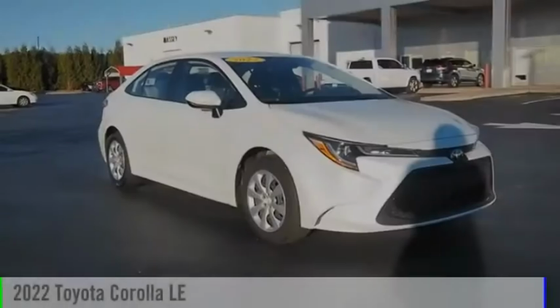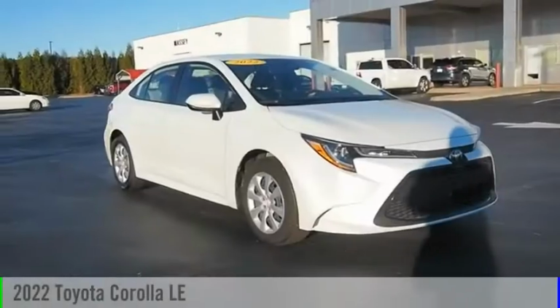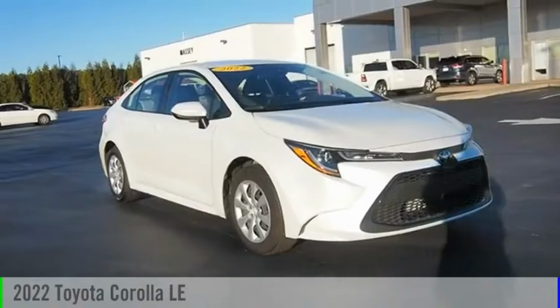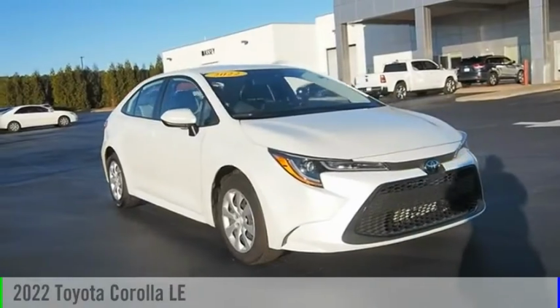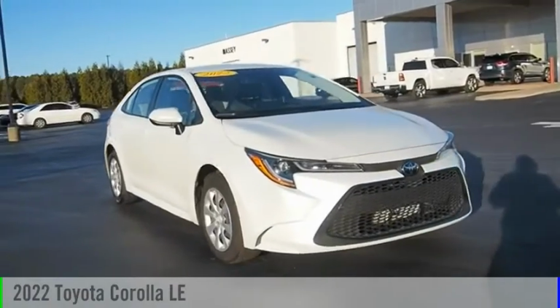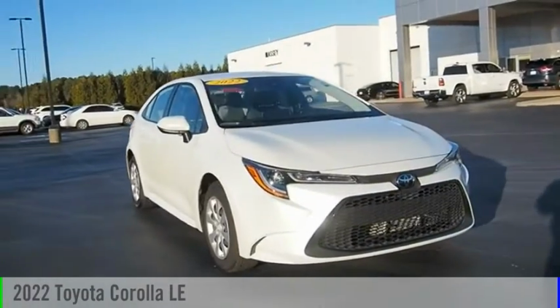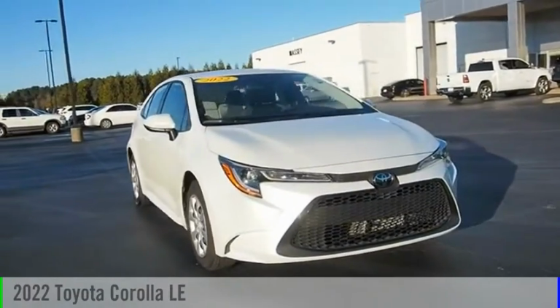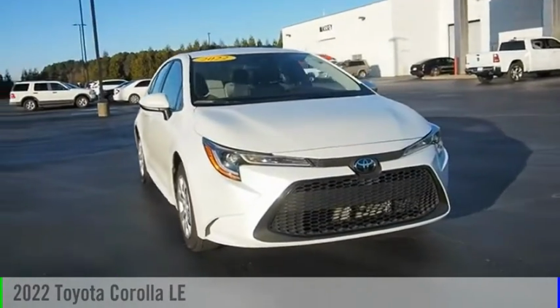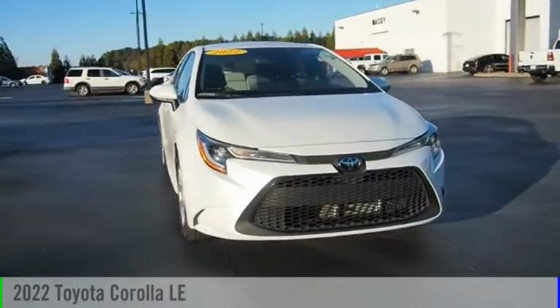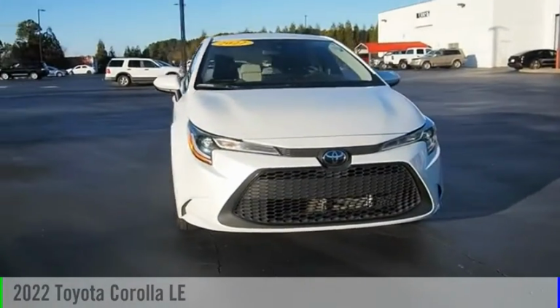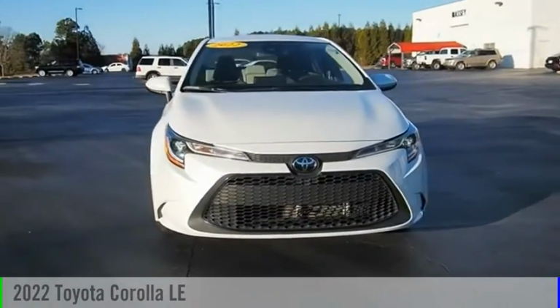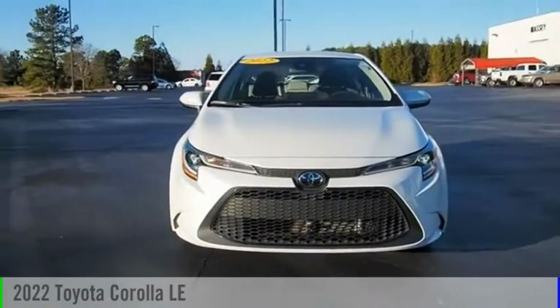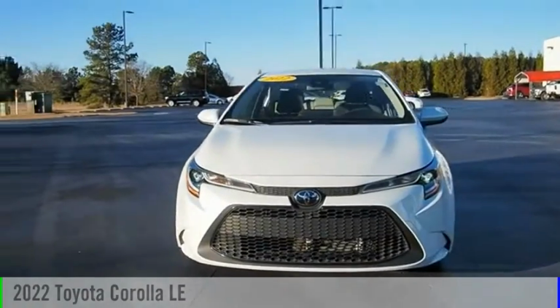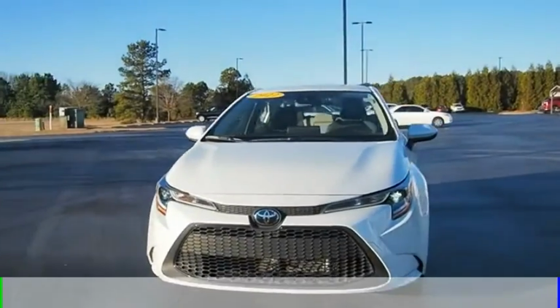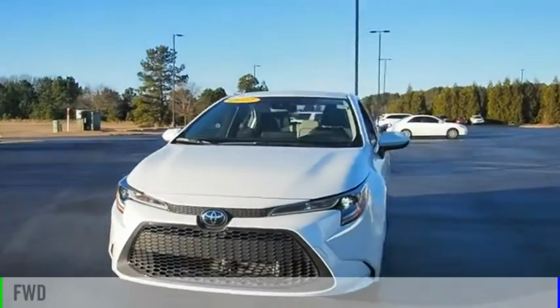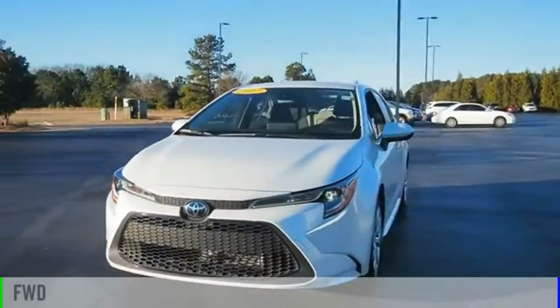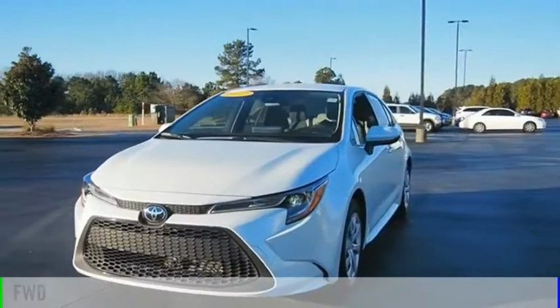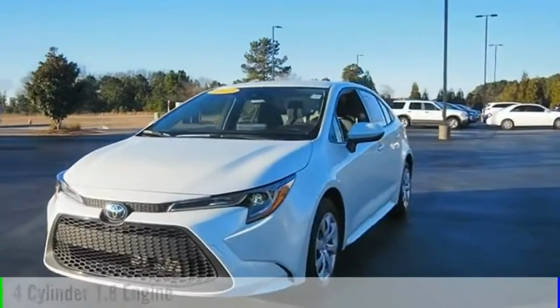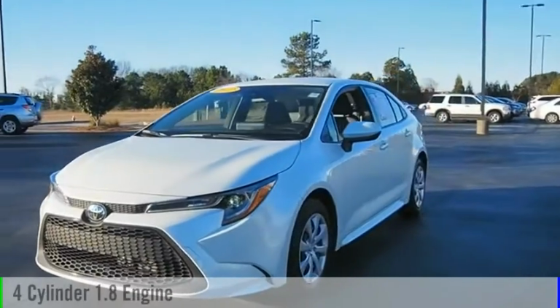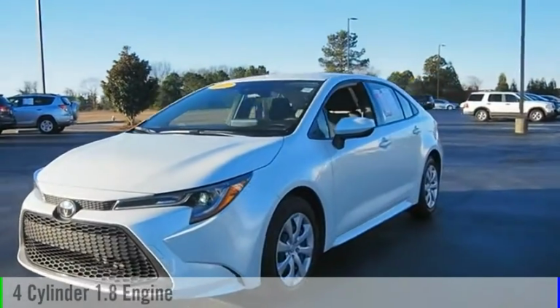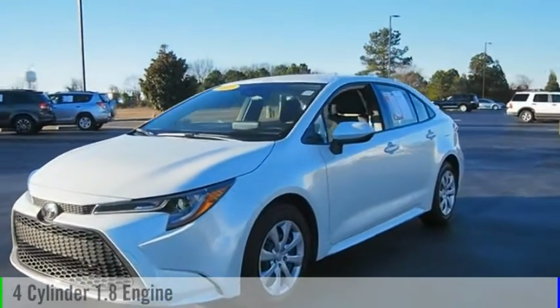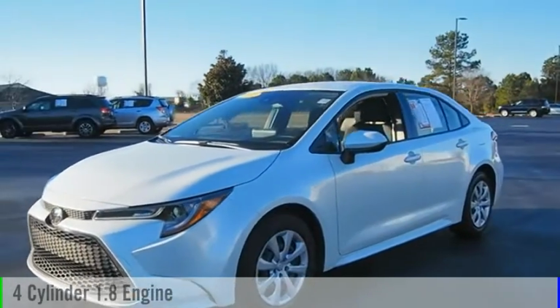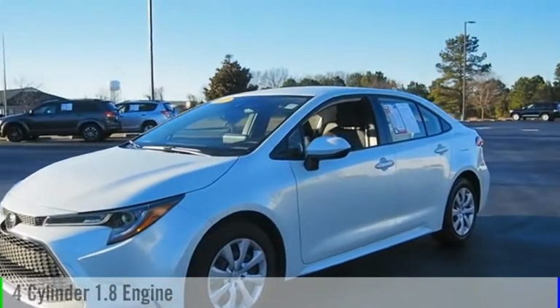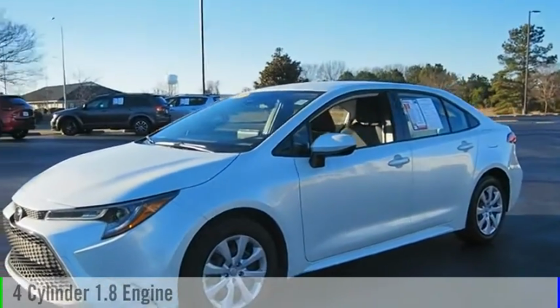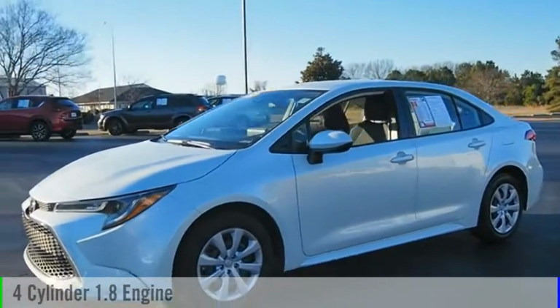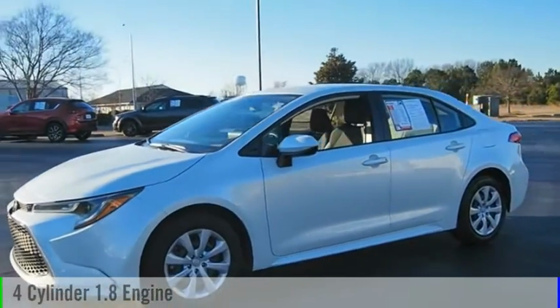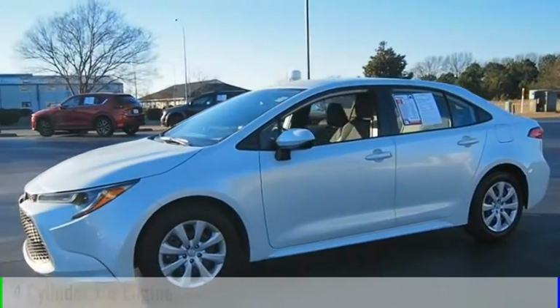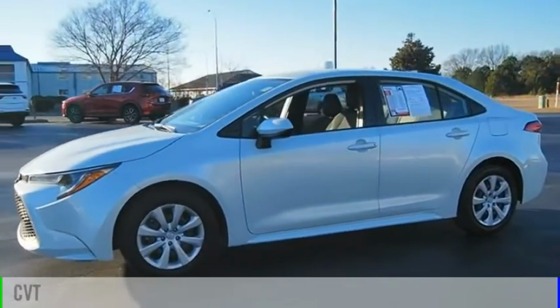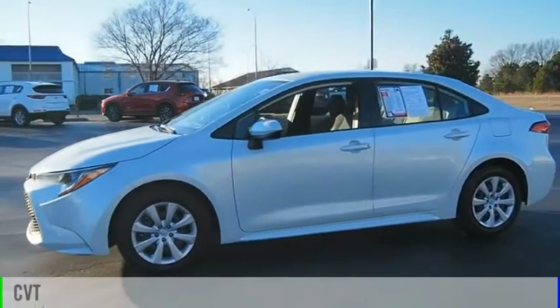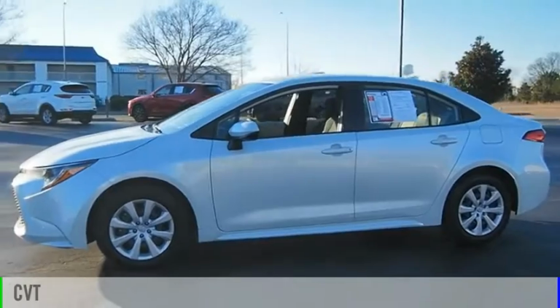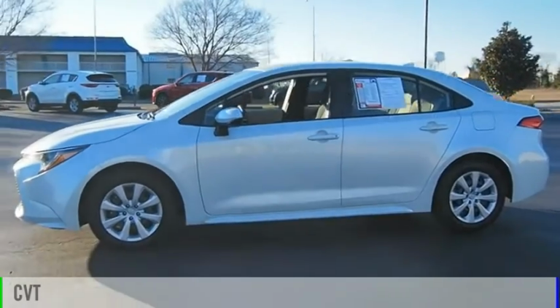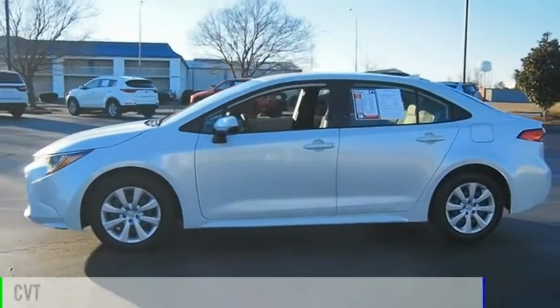Come test drive the 2022 Corolla. This vehicle is powered by a front-wheel drive, four-cylinder, 1.8-liter engine, and comes with a continuously variable transmission.